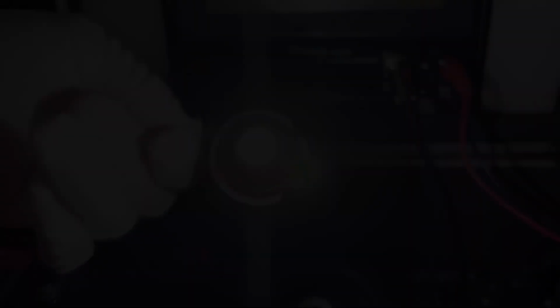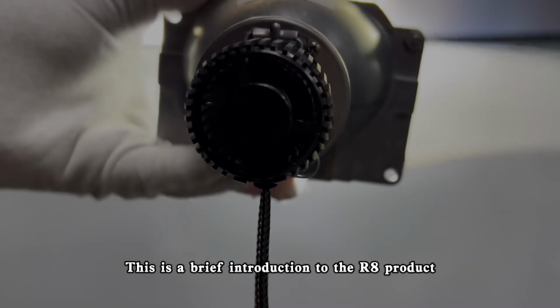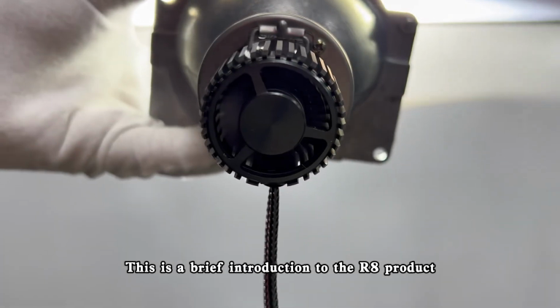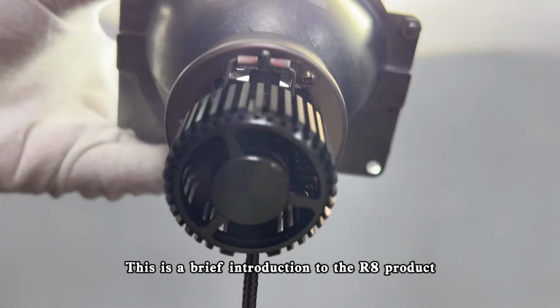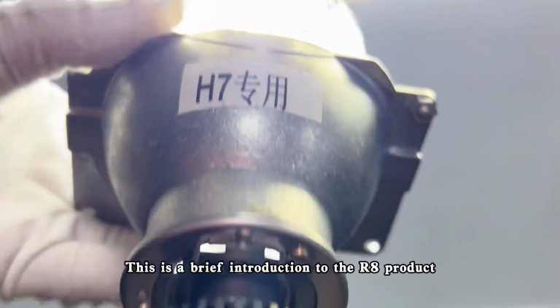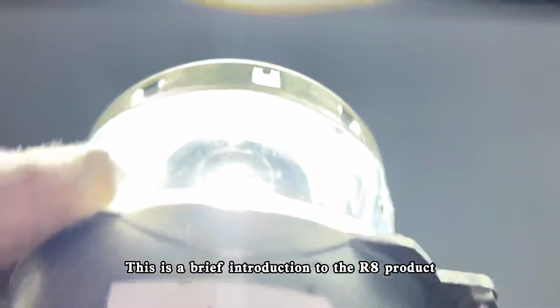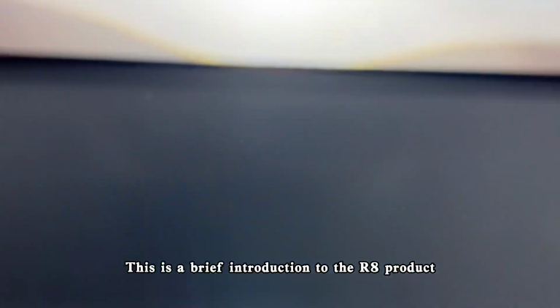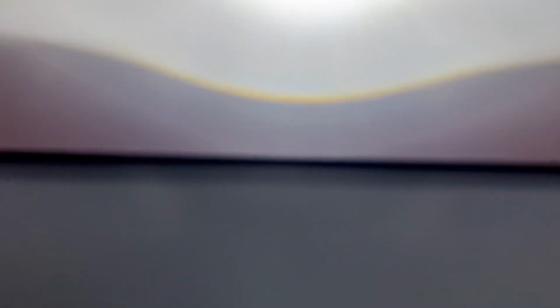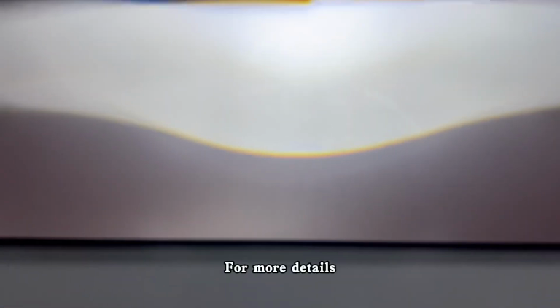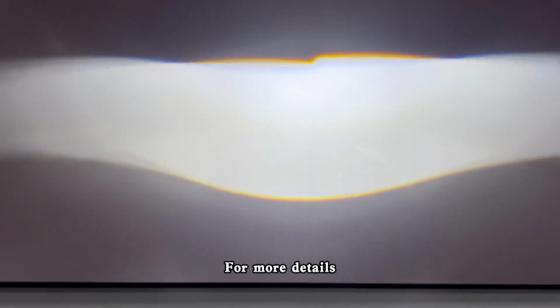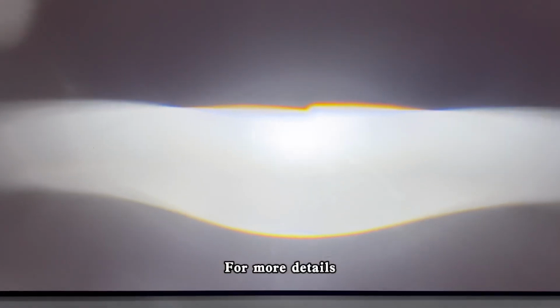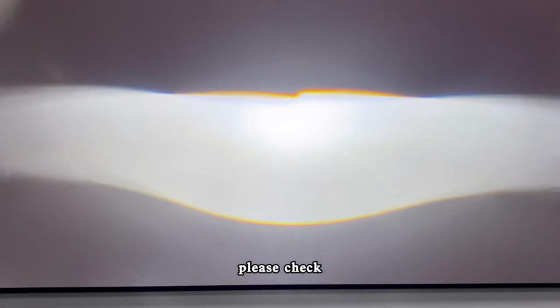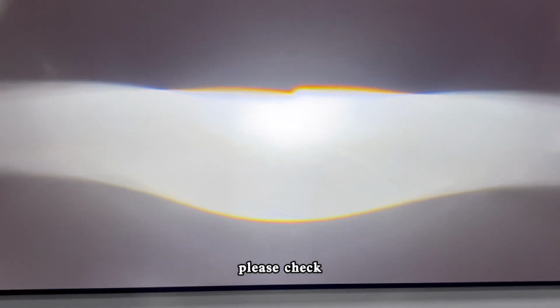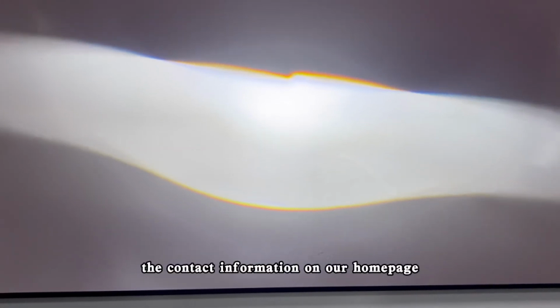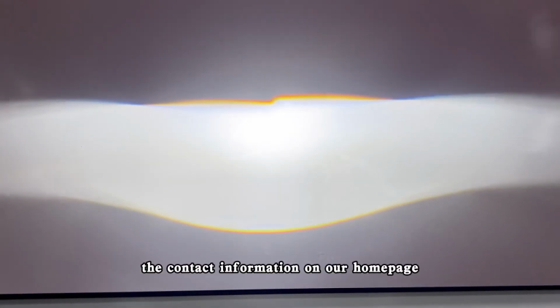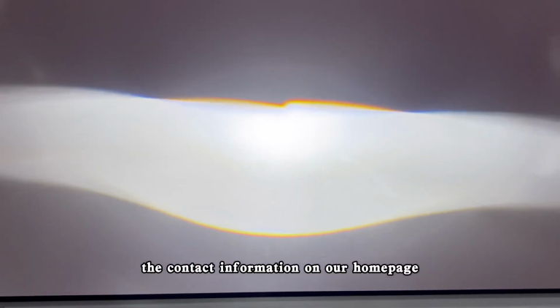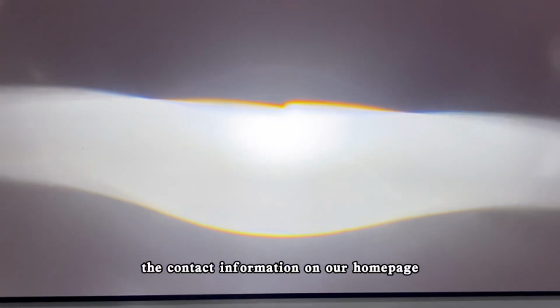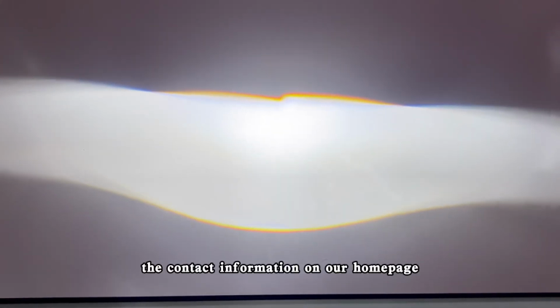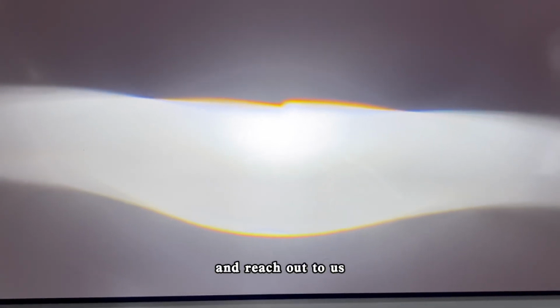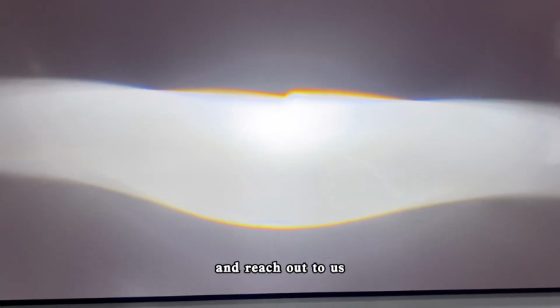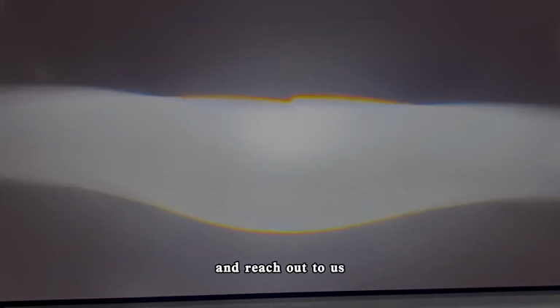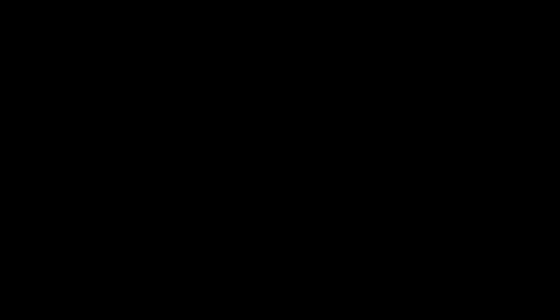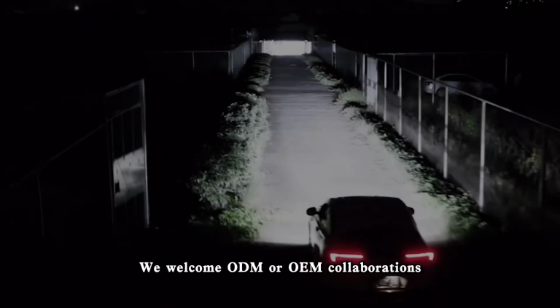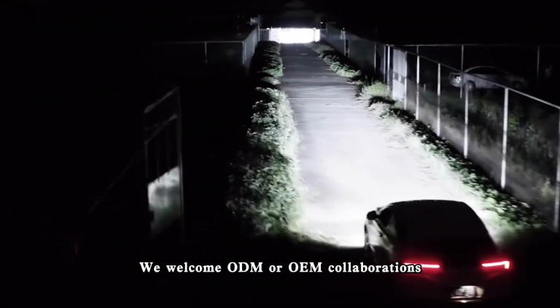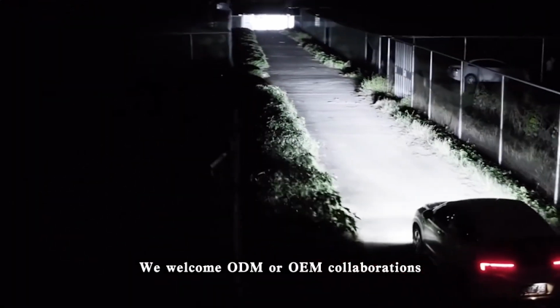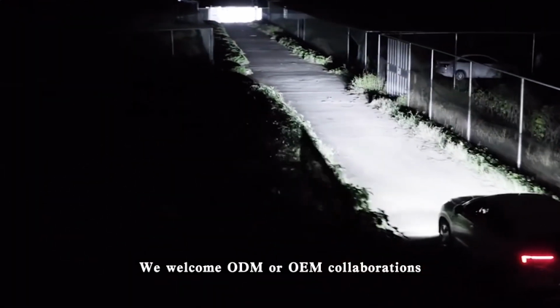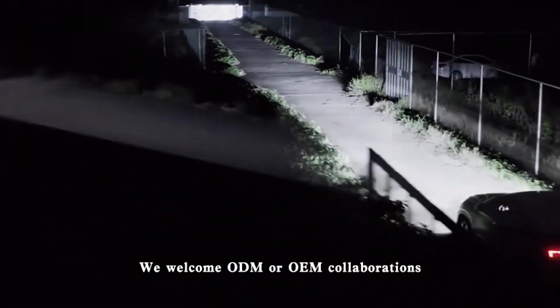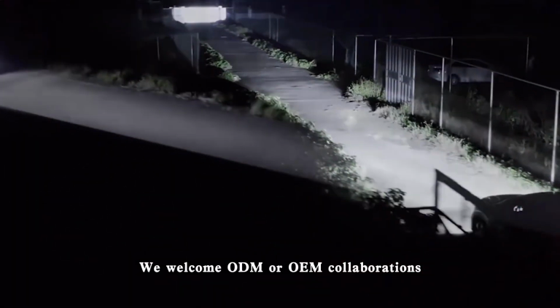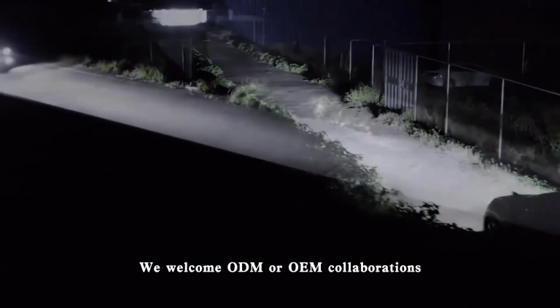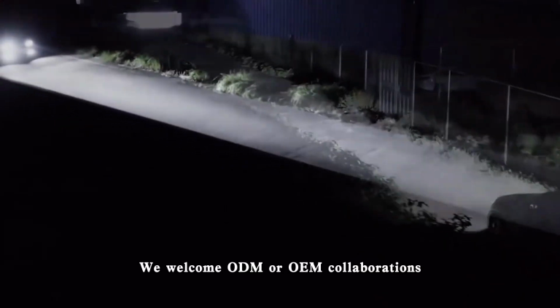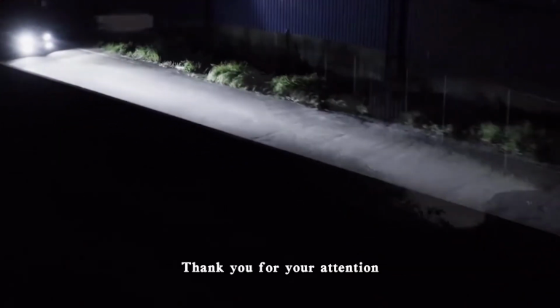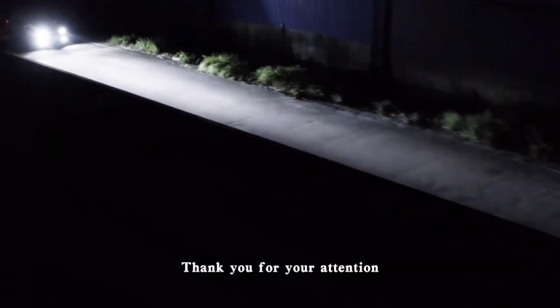This is a brief introduction to the R8 product. For more details, please check the contact information on our homepage and reach out to us. We welcome ODM or OEM collaborations. Thank you for your attention.